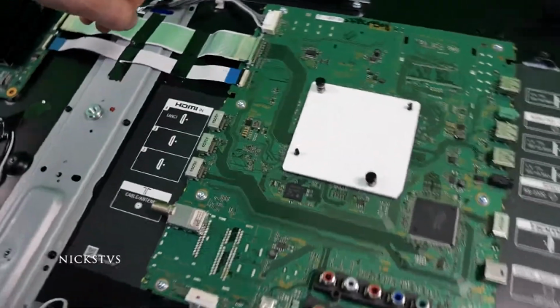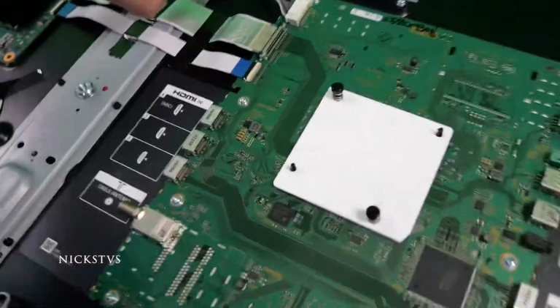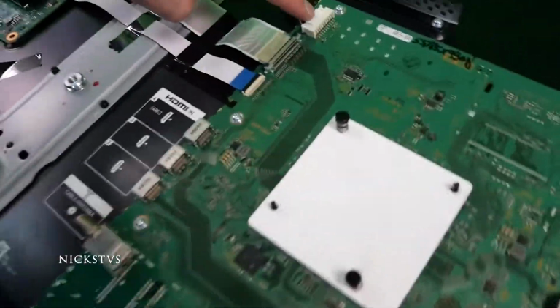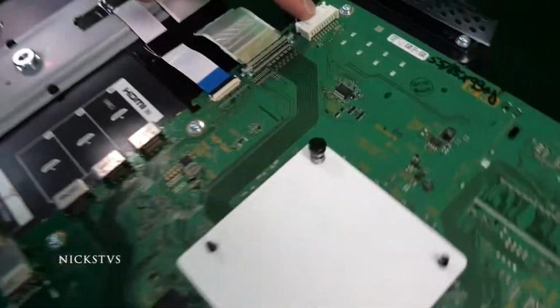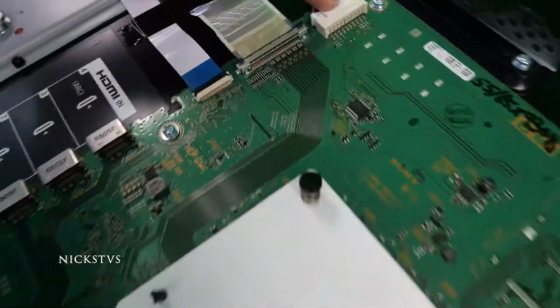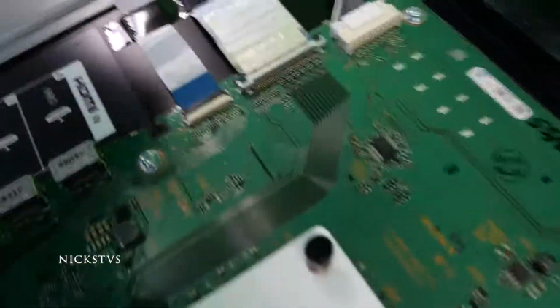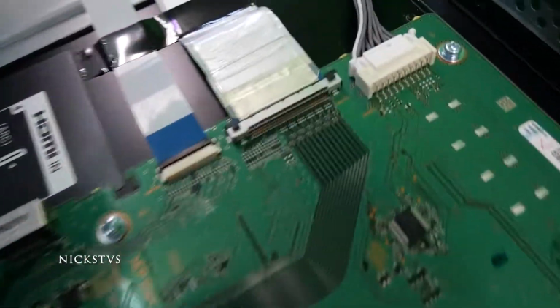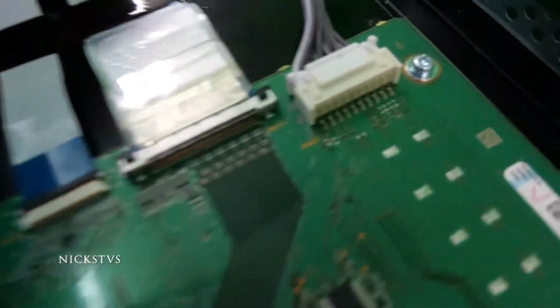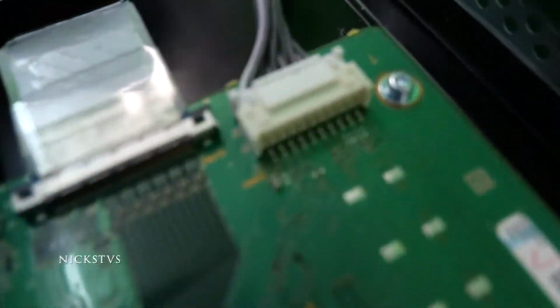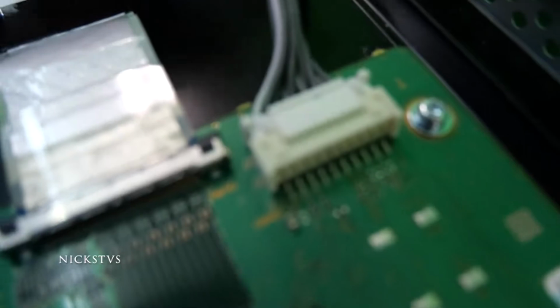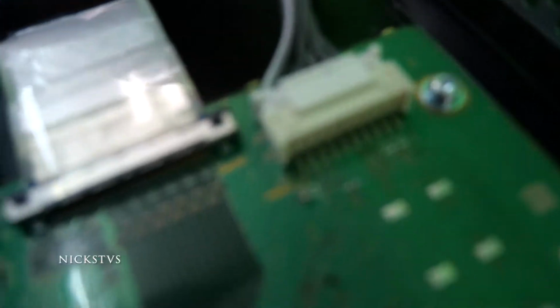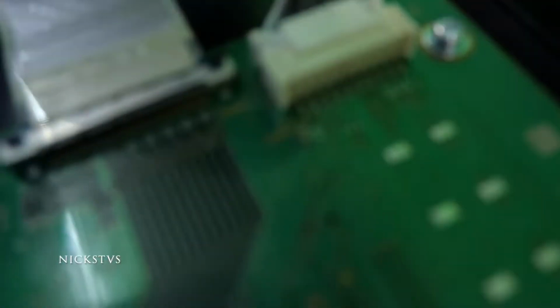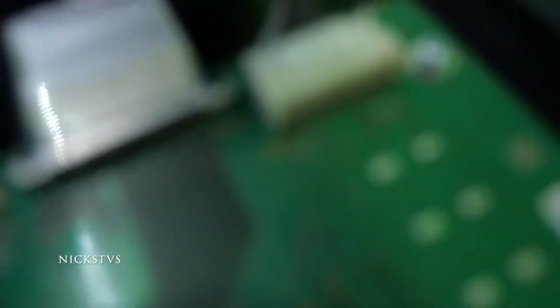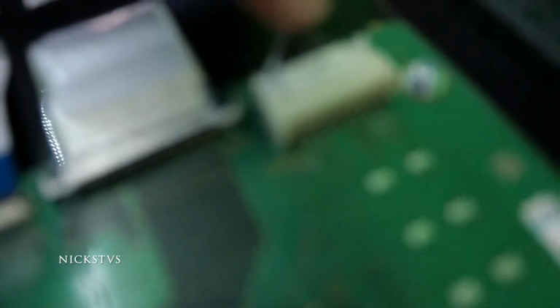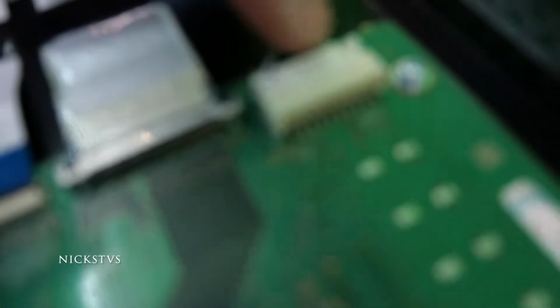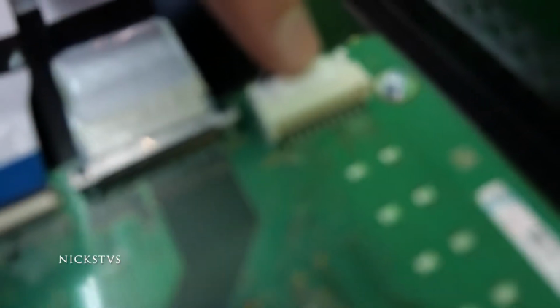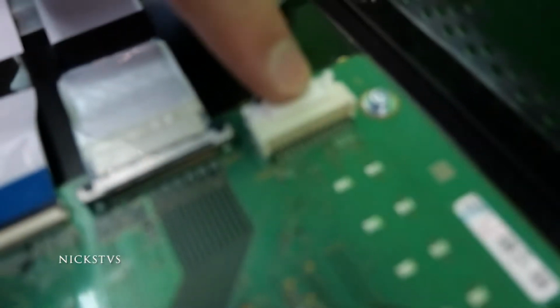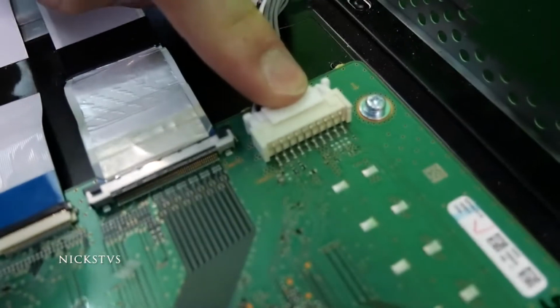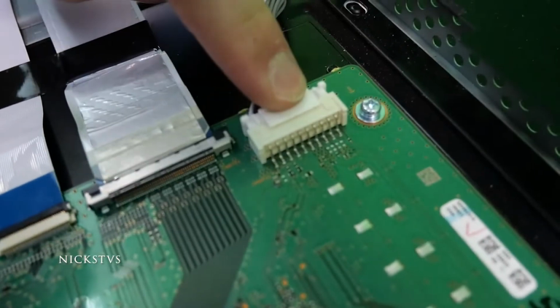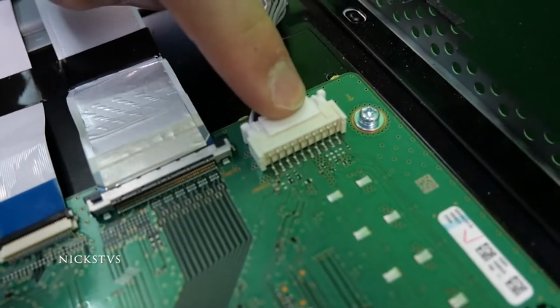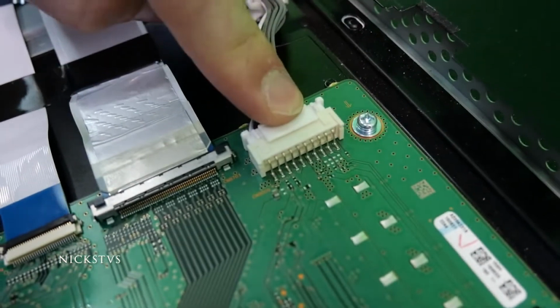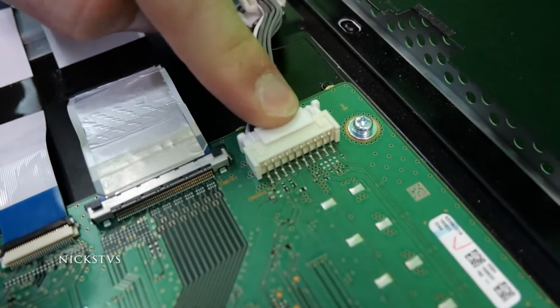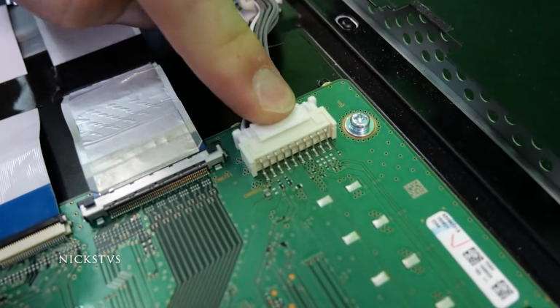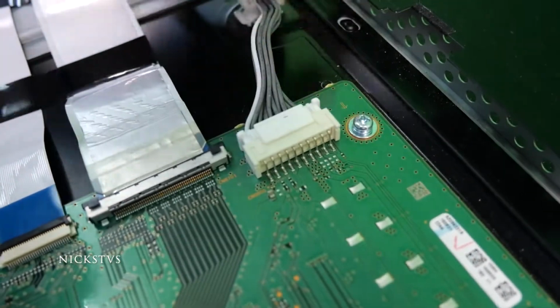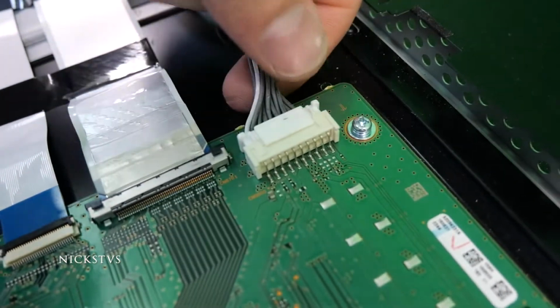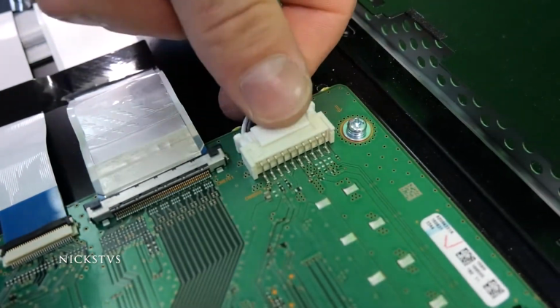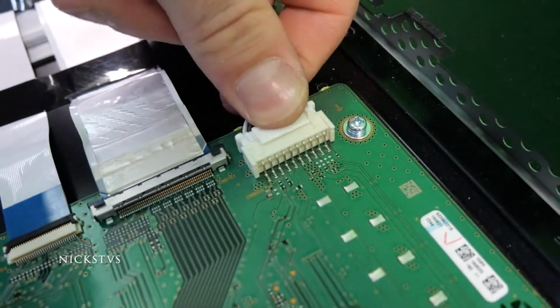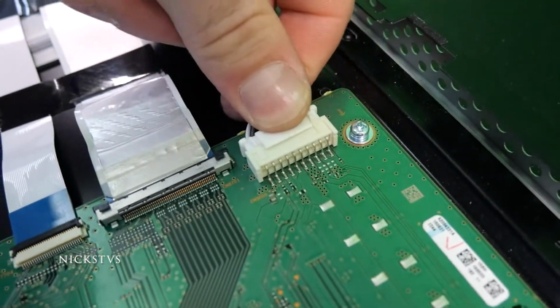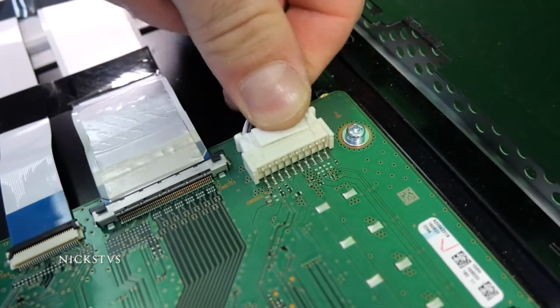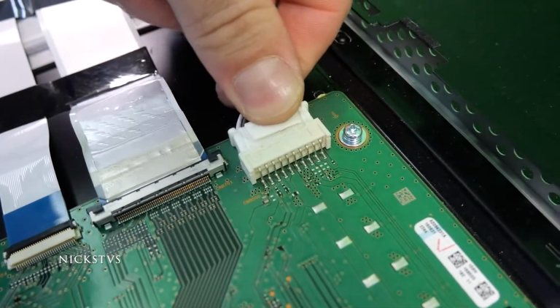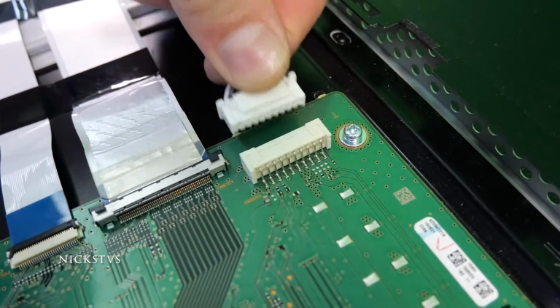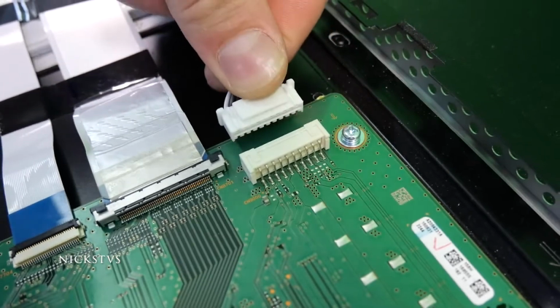Over here we have a couple connectors top left. You're going to start by pressing the connector on this edge and wiggle the wires out.